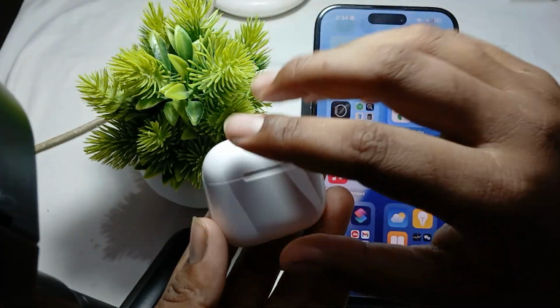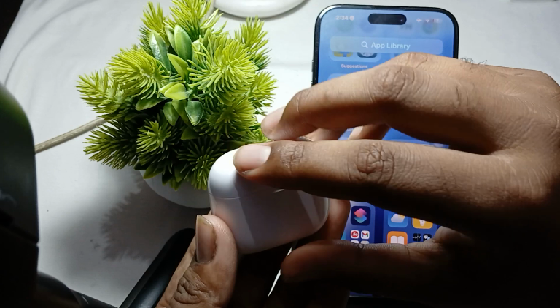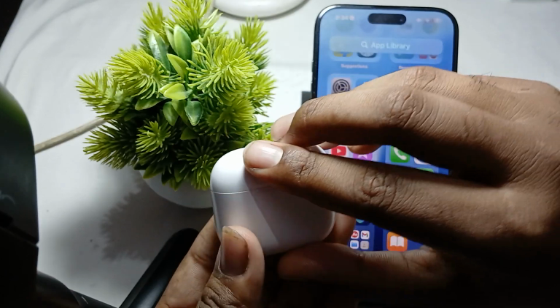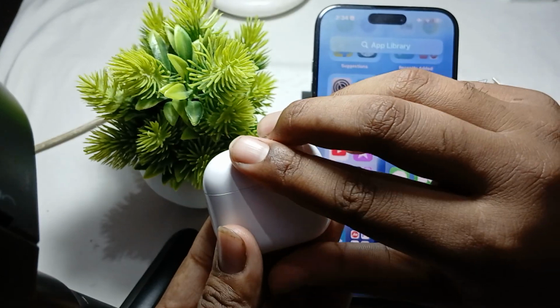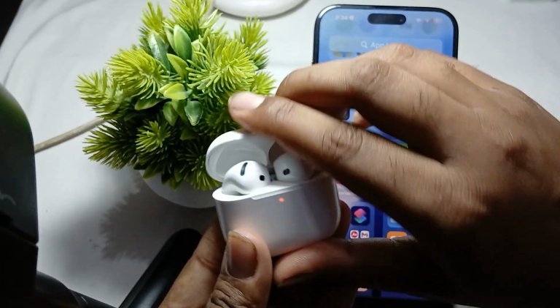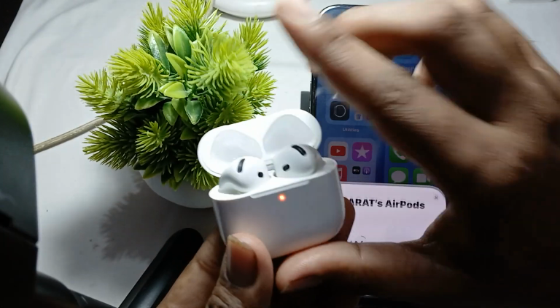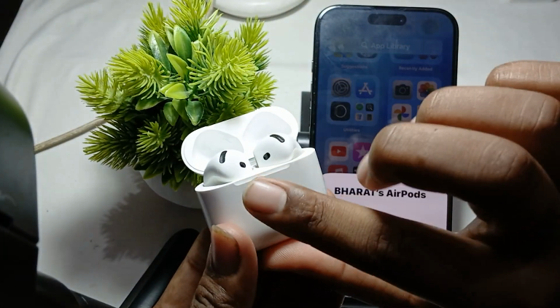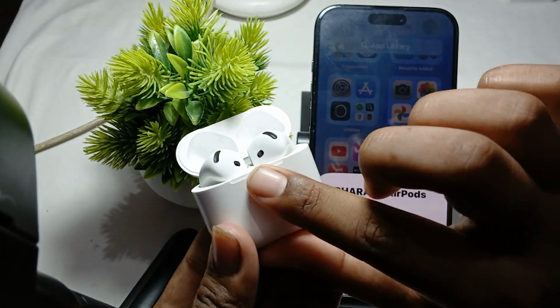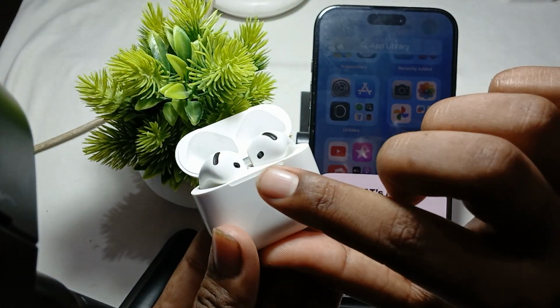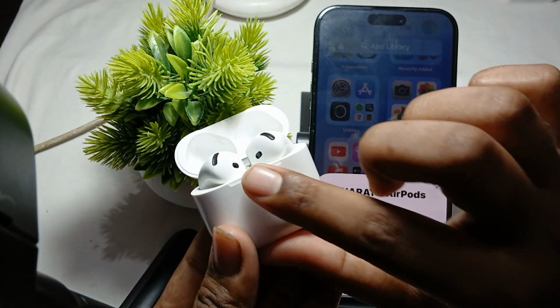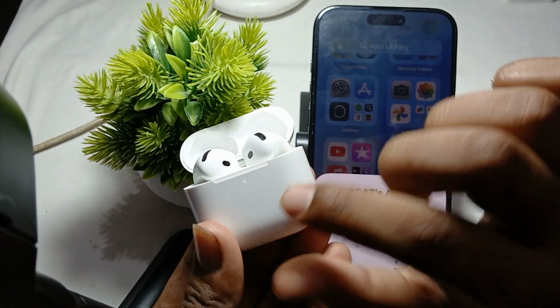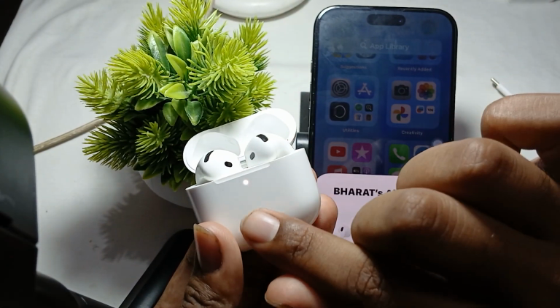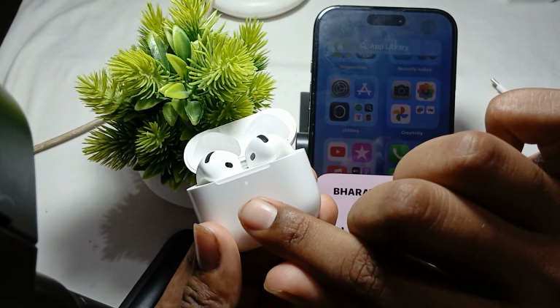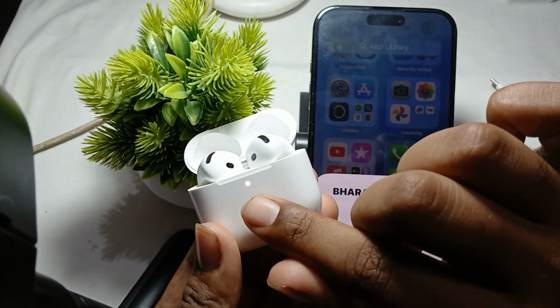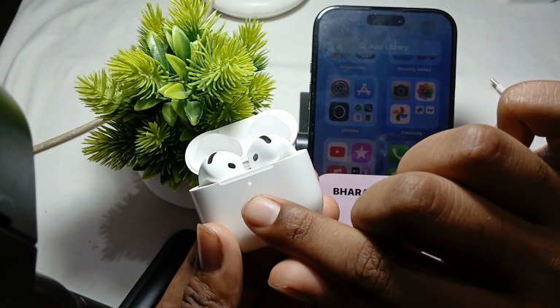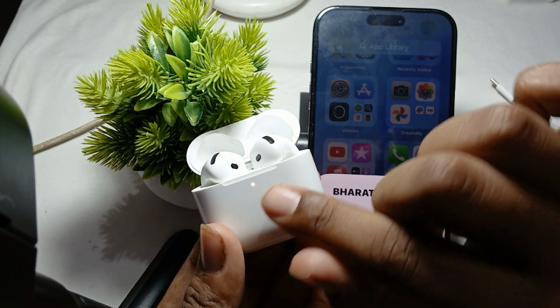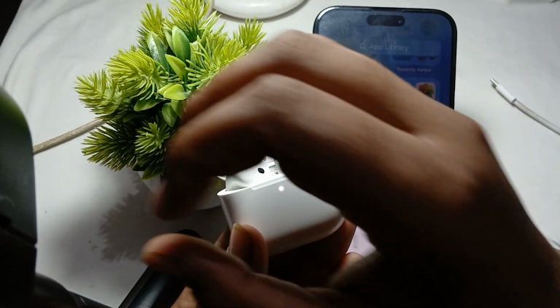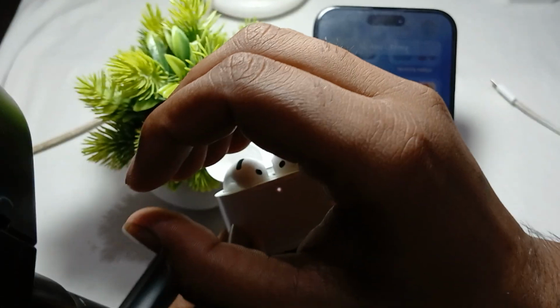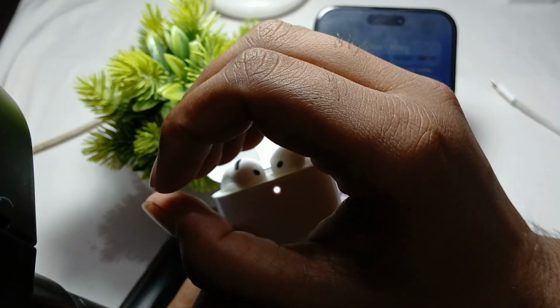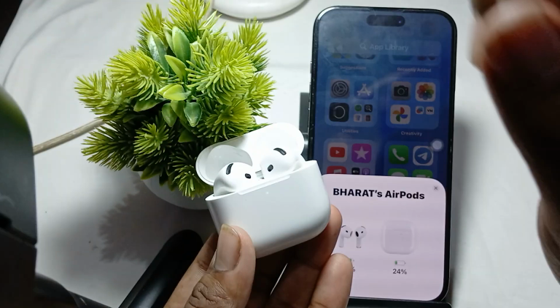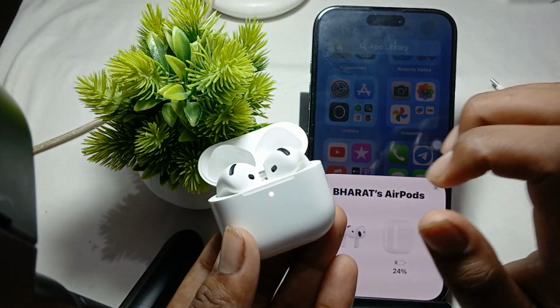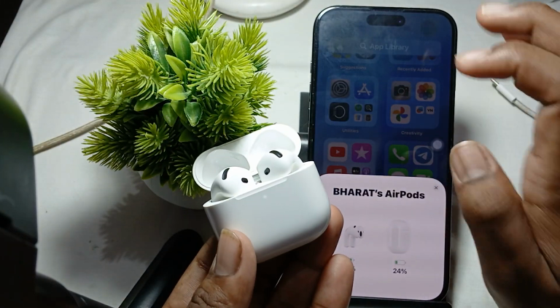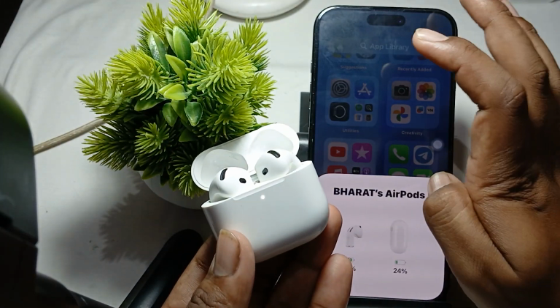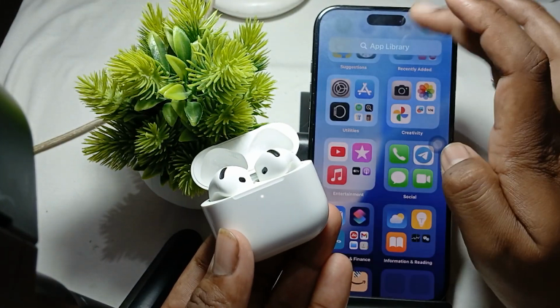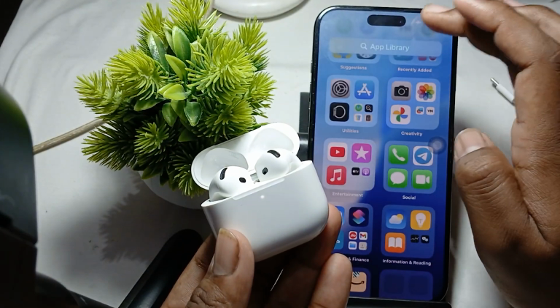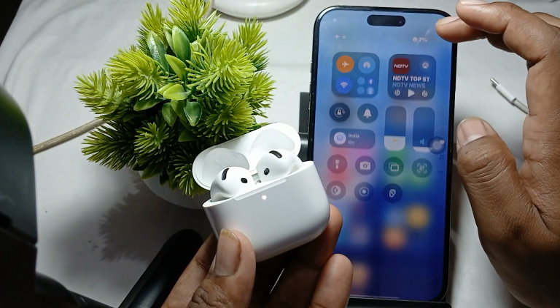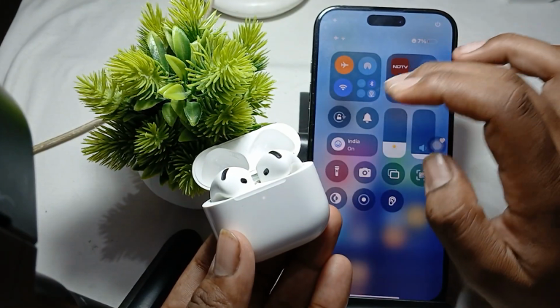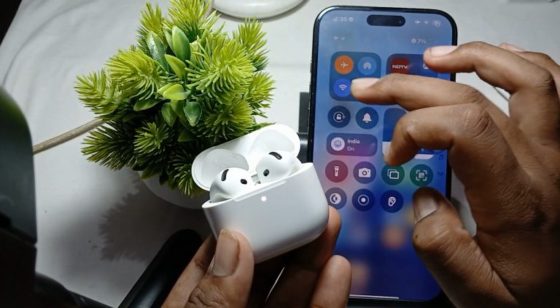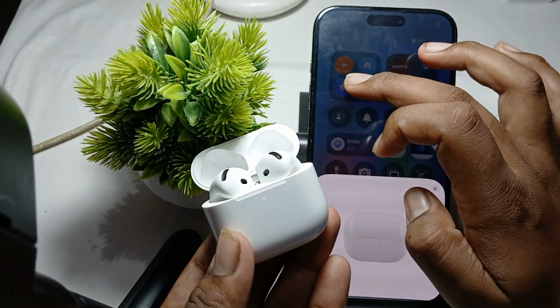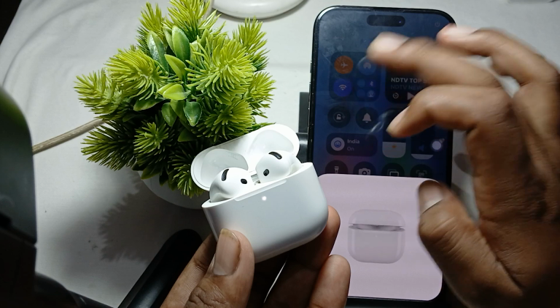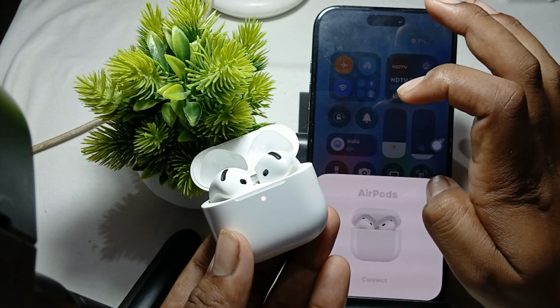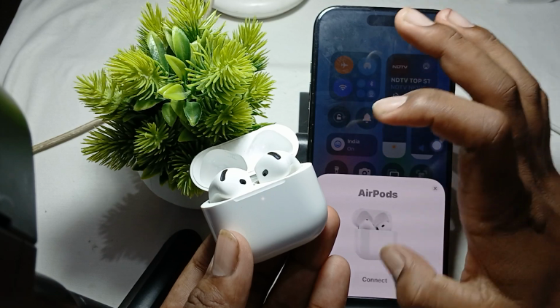When you open the case, double tap — one two, one two — and when you see the white light is blinking, it means it has gone into discoverable mode. Then go to the settings.